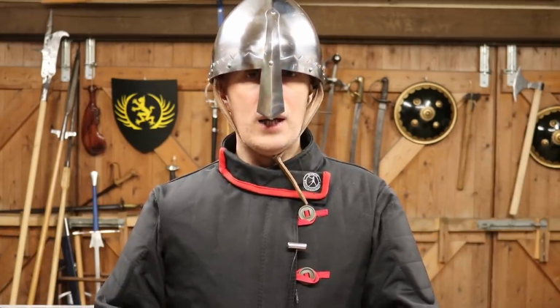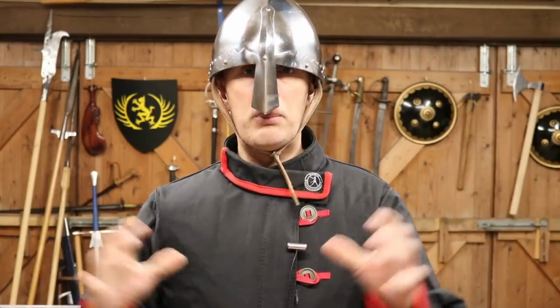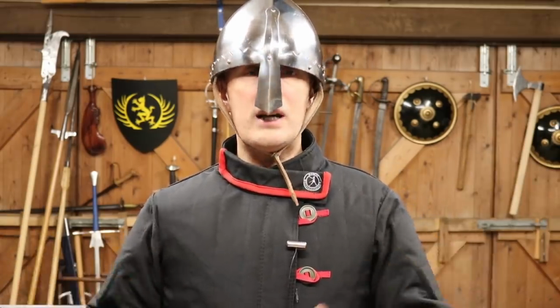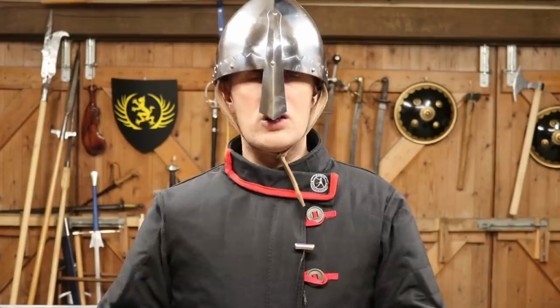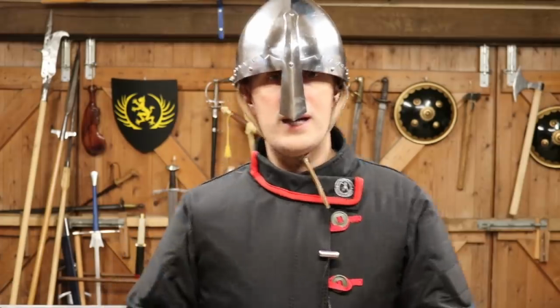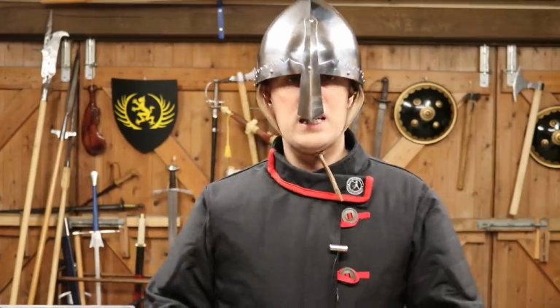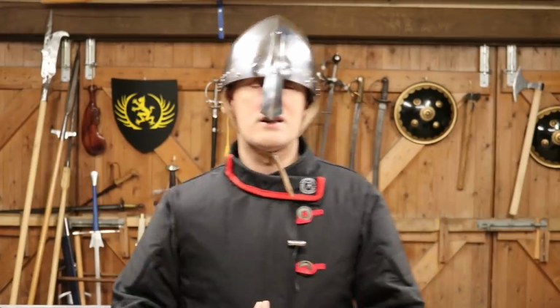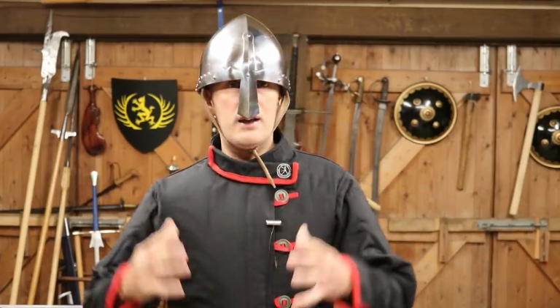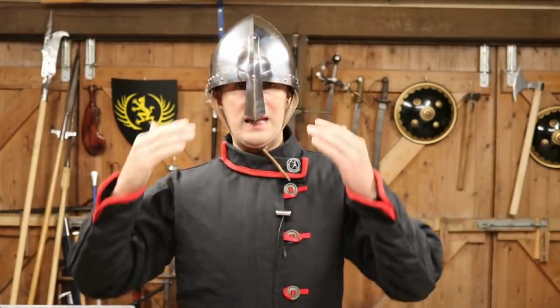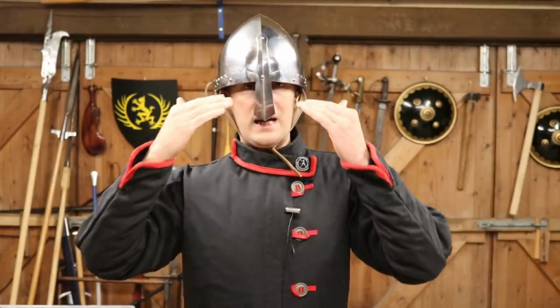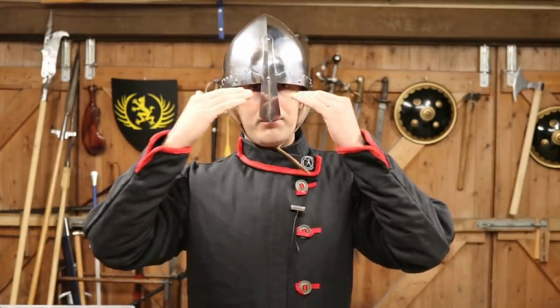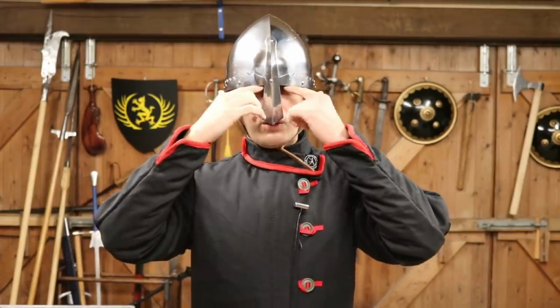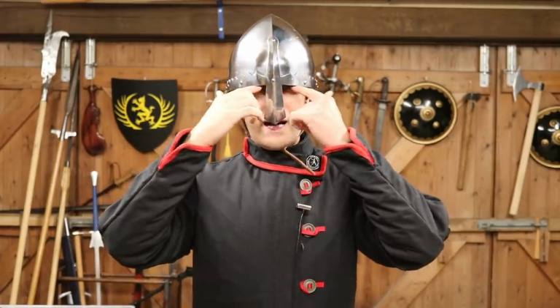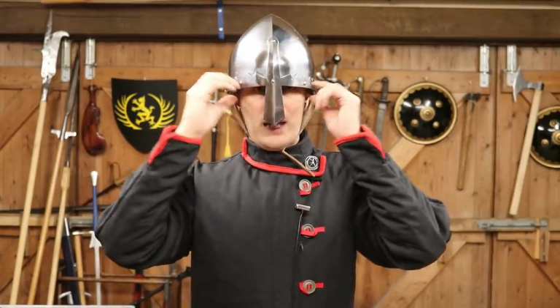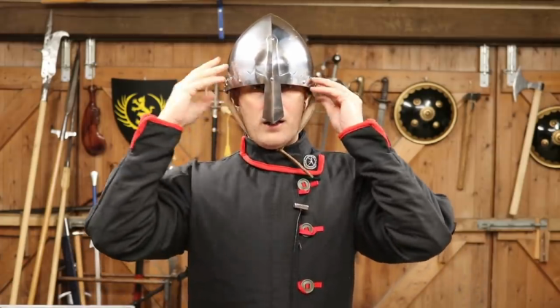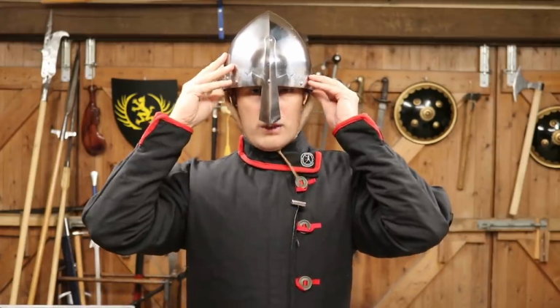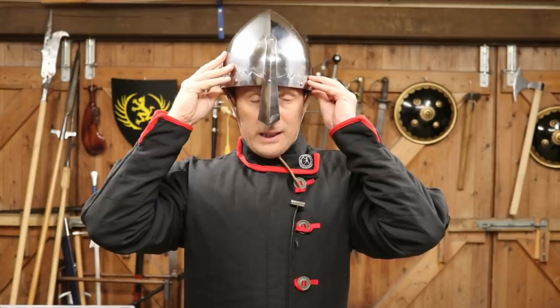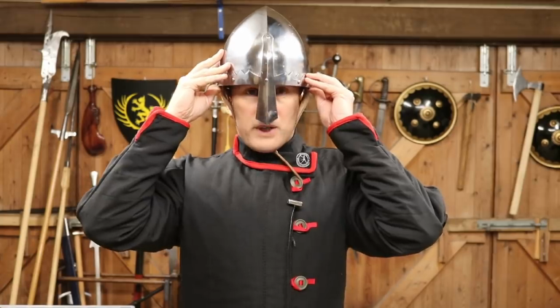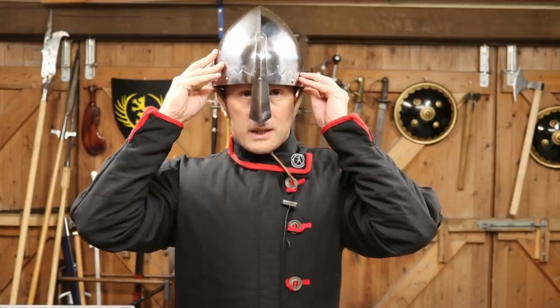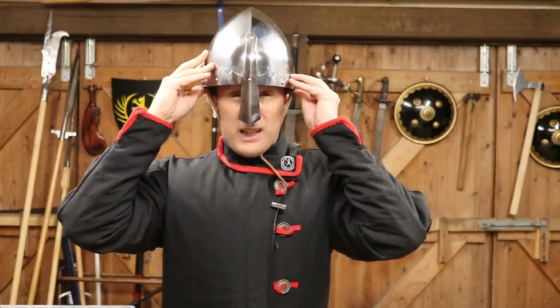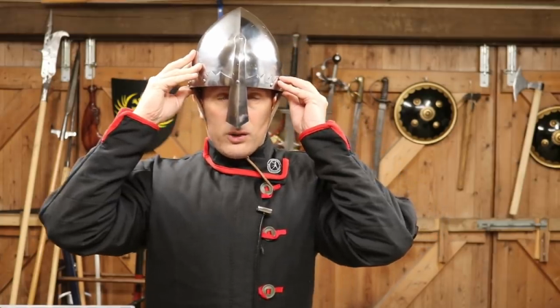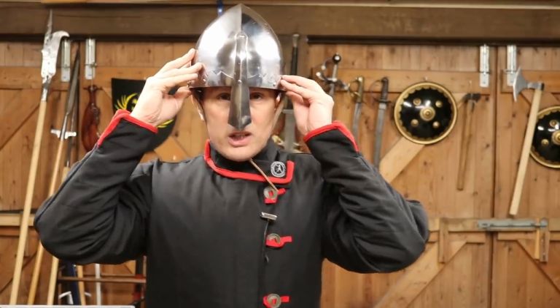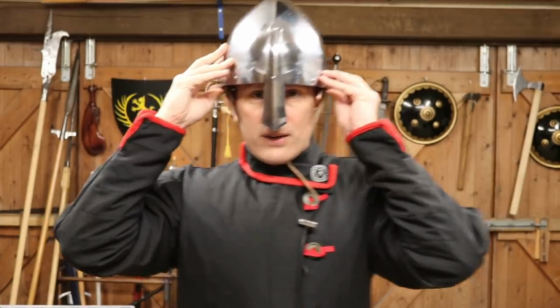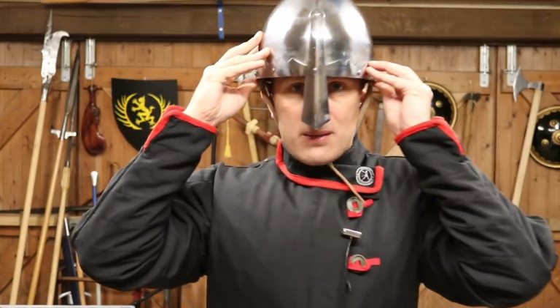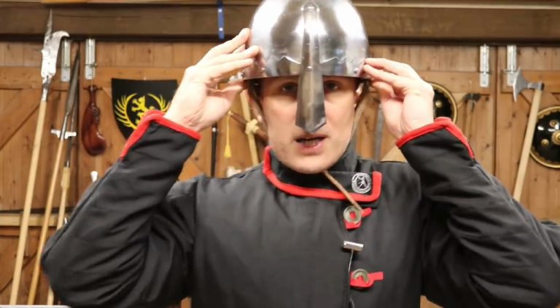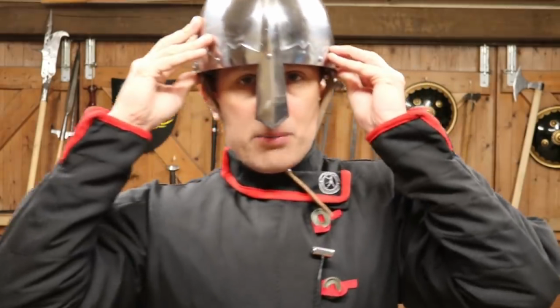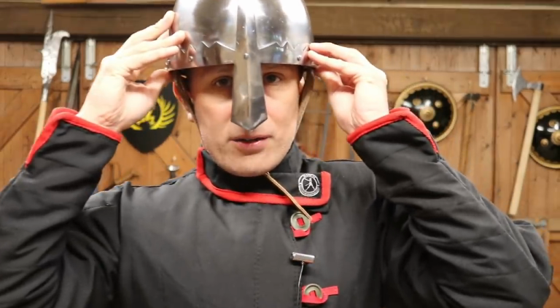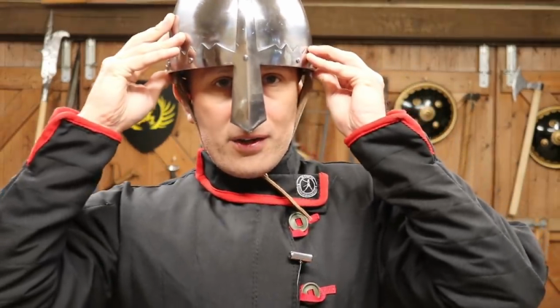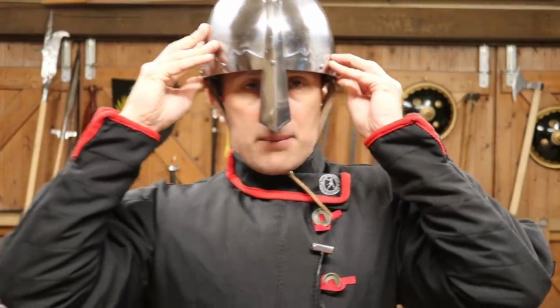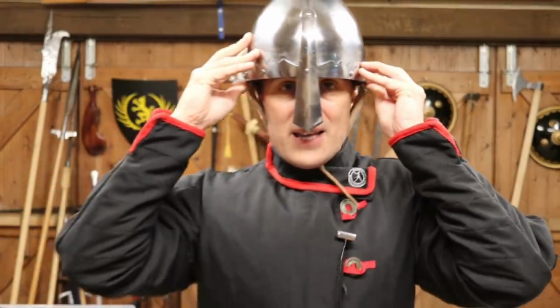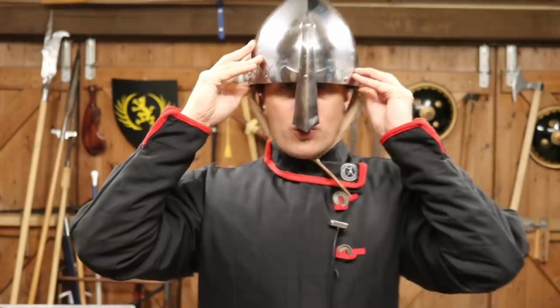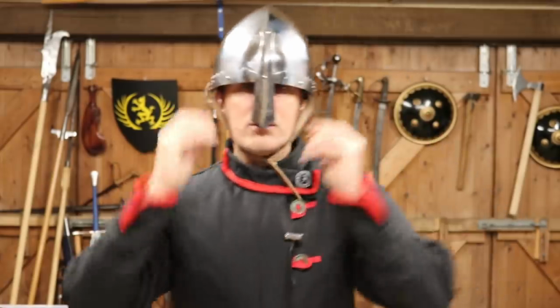The point that Augusto made is that the brow here really should be sitting up here, so you can just about see my eyebrows. And that is, of course, correct.